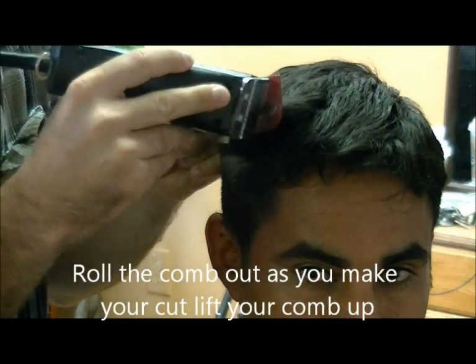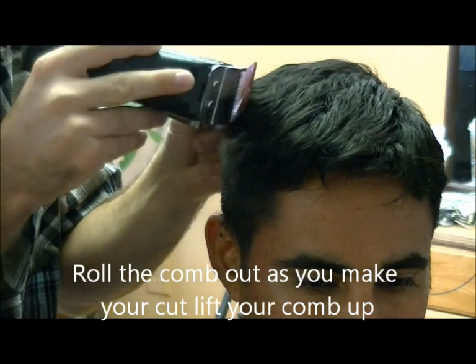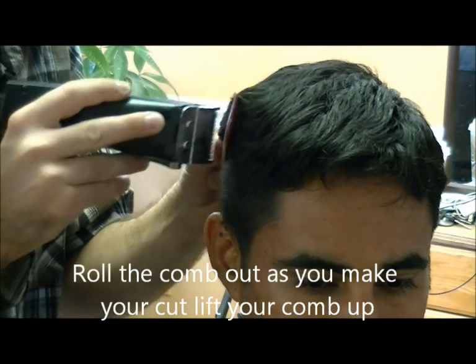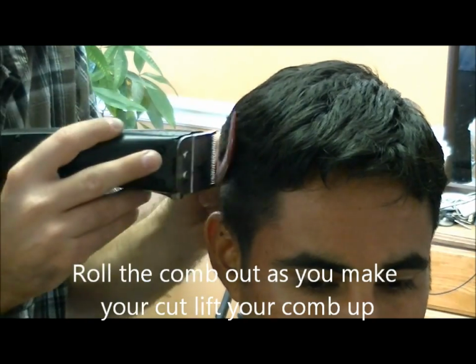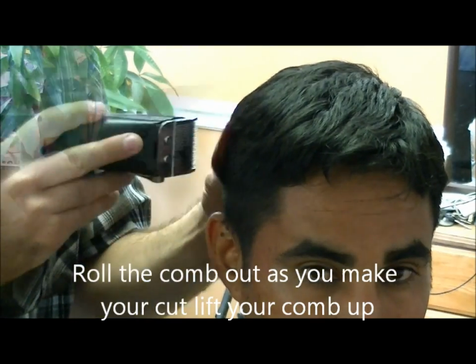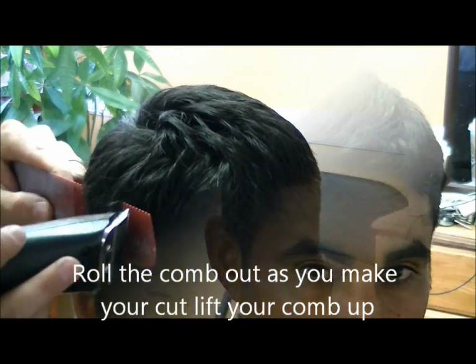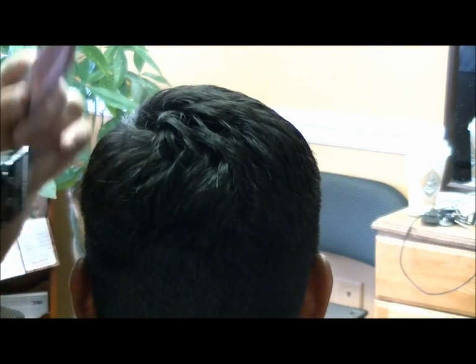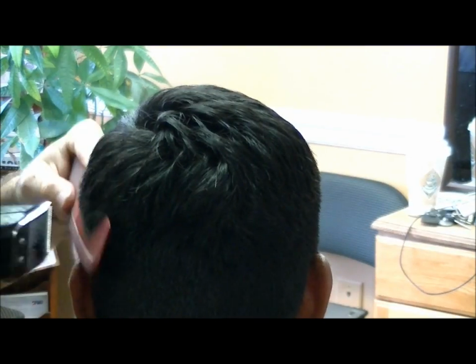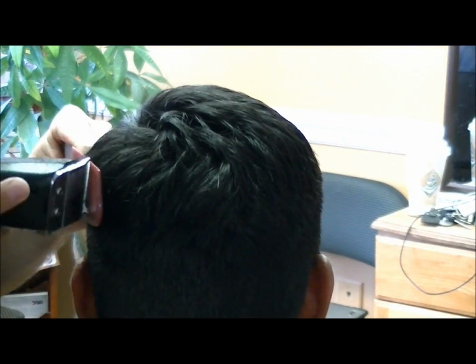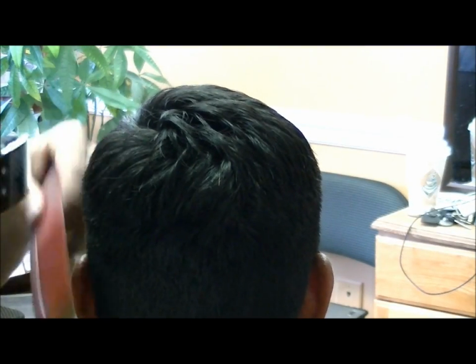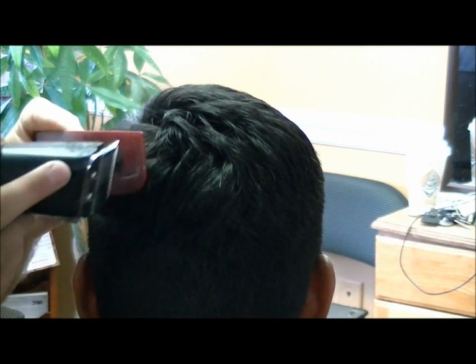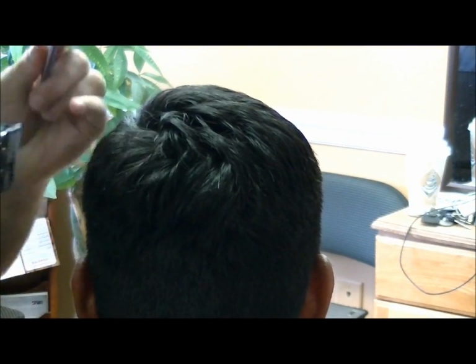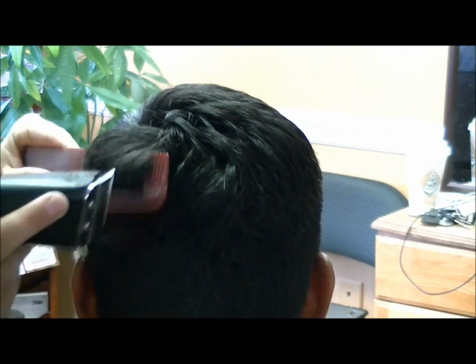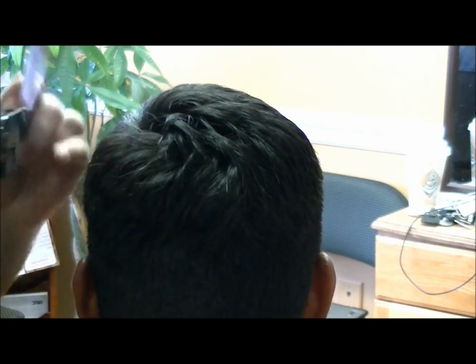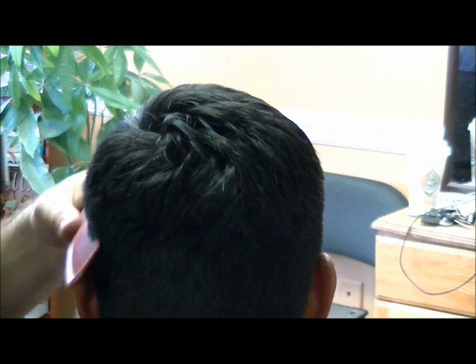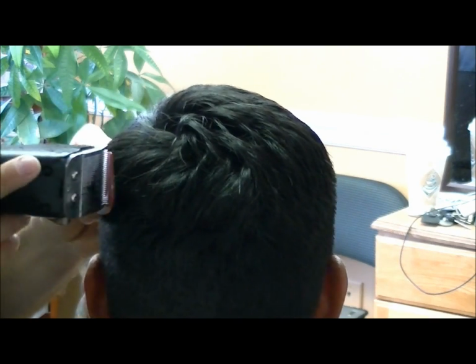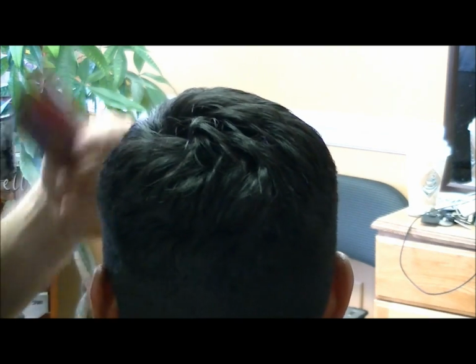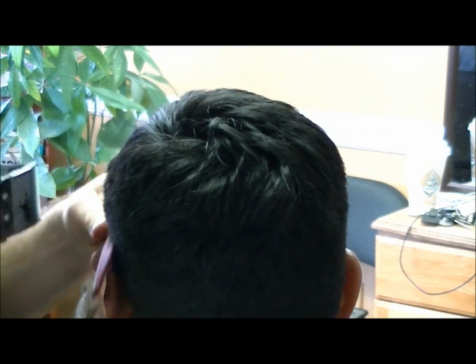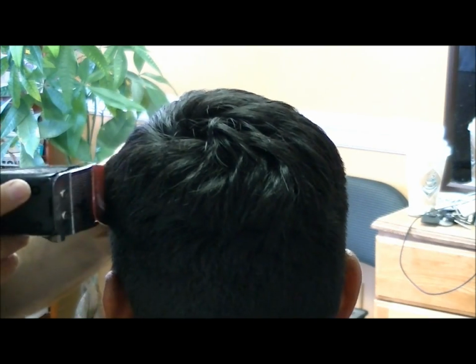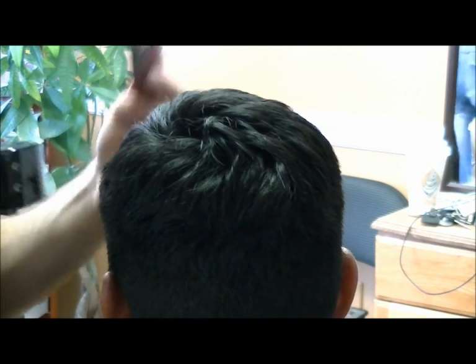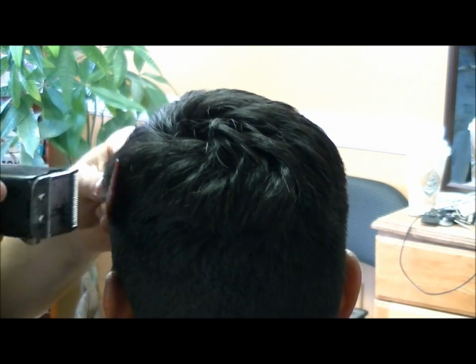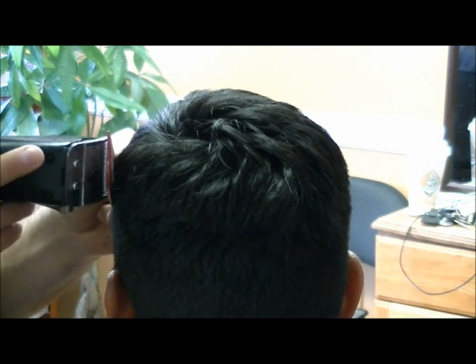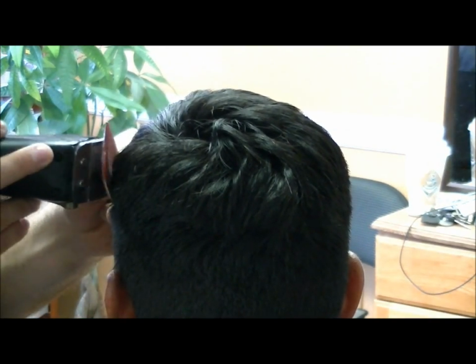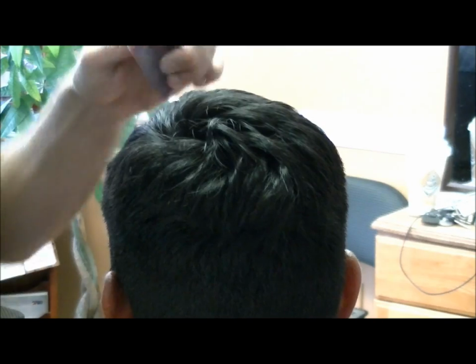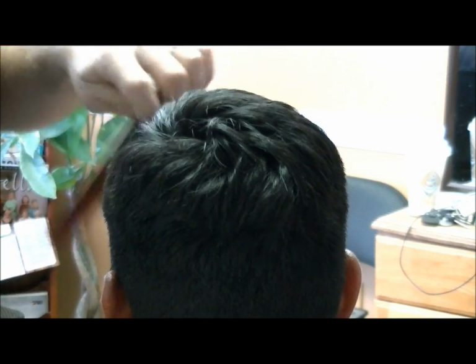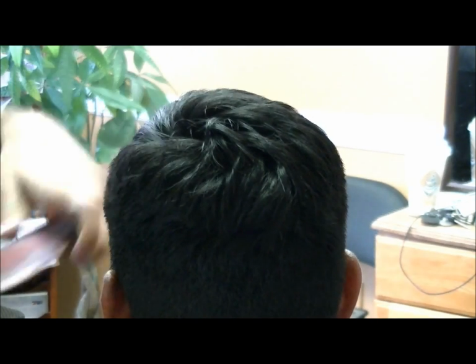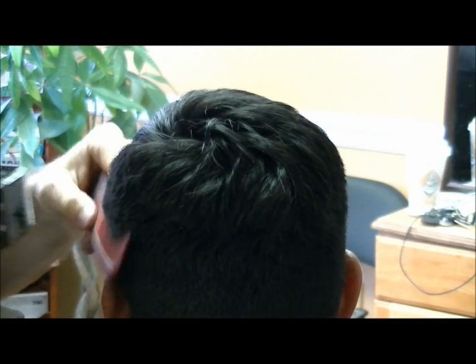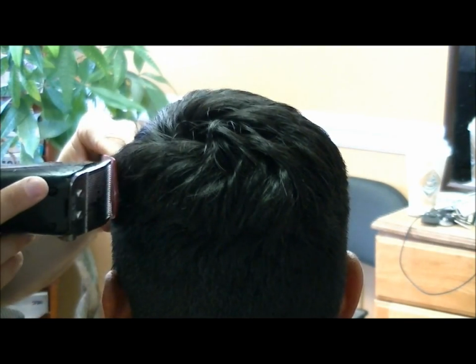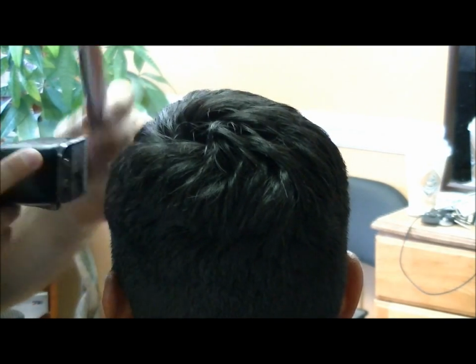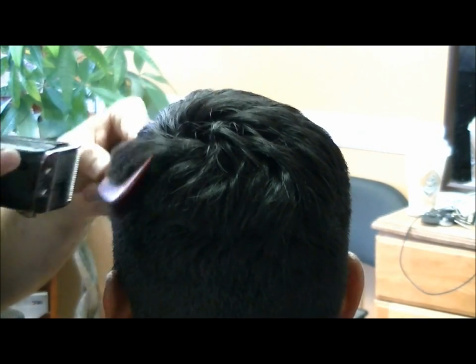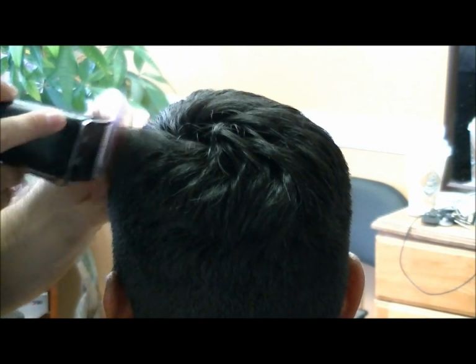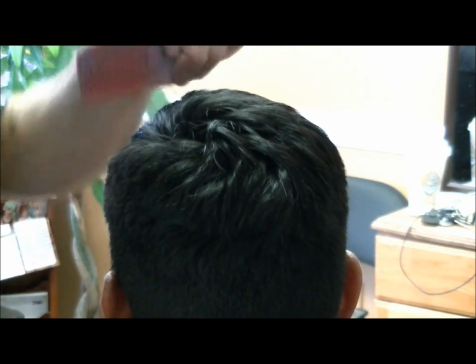In this part I'm just rolling the comb towards me, lifting it and cutting. Lift, cut. Lift, cut. Then just use your eyes — look at the hair, look for imperfections and go back there. Take a little bit at a time.